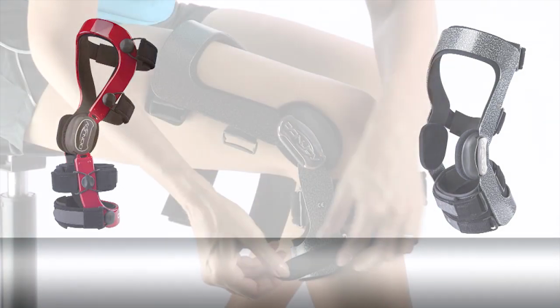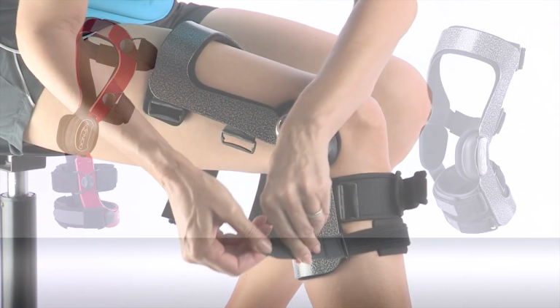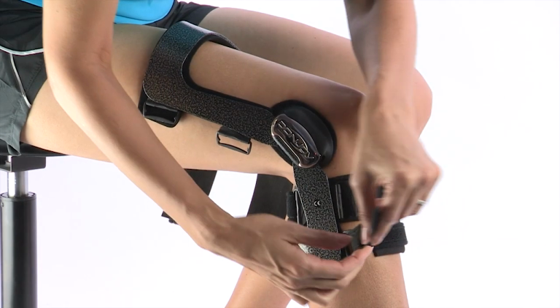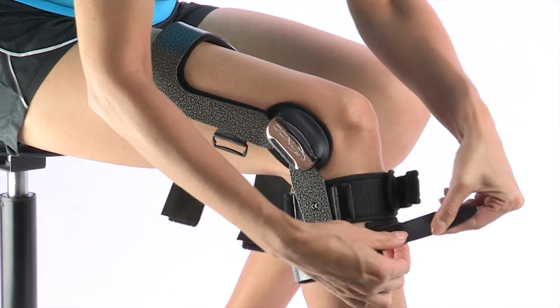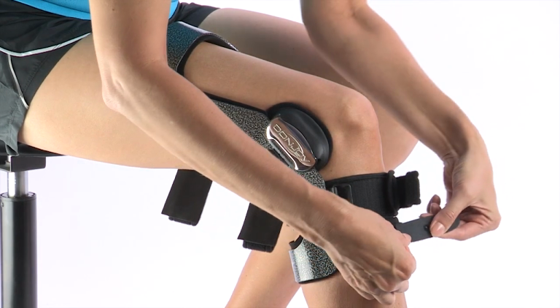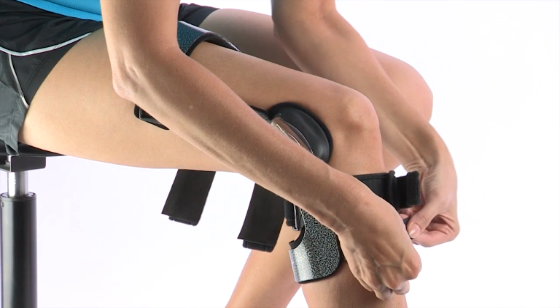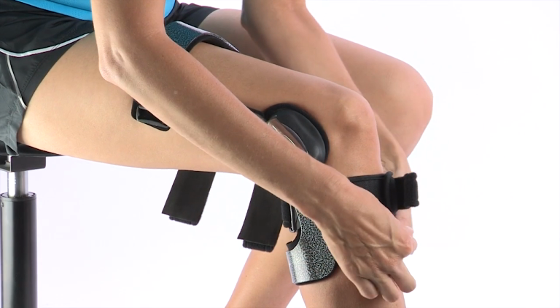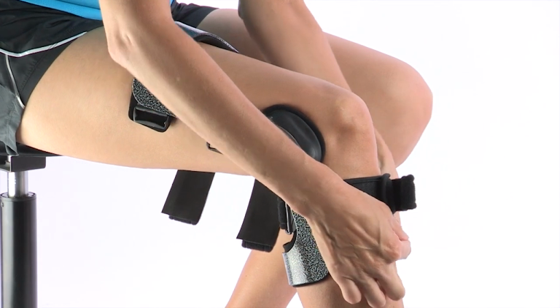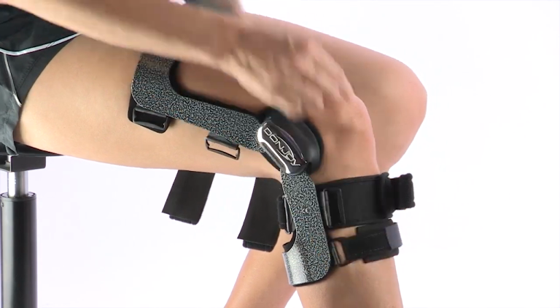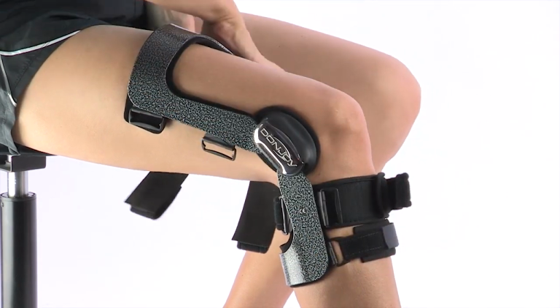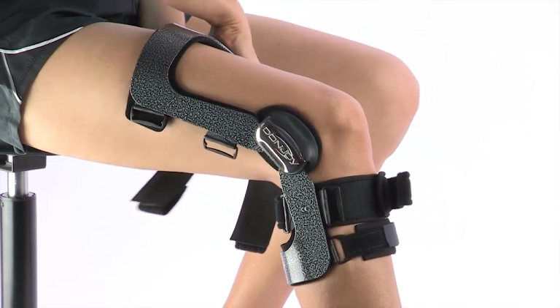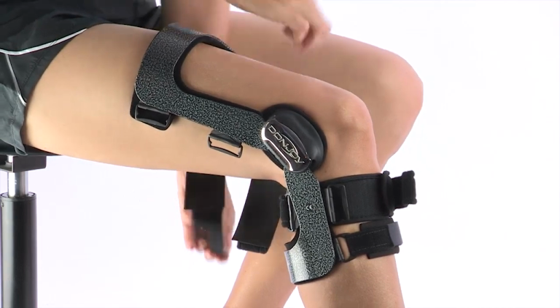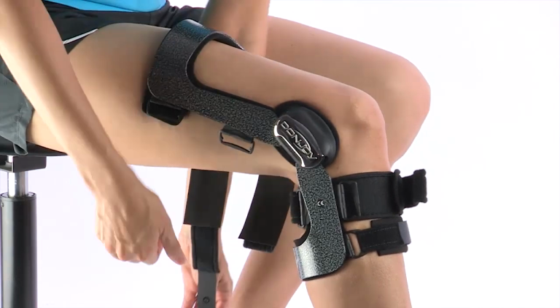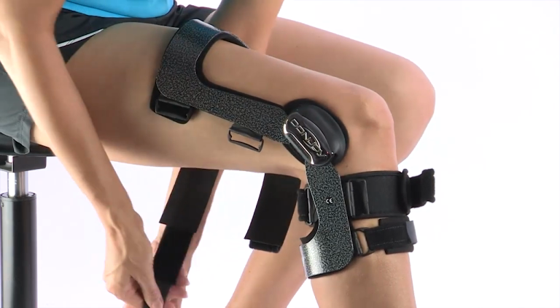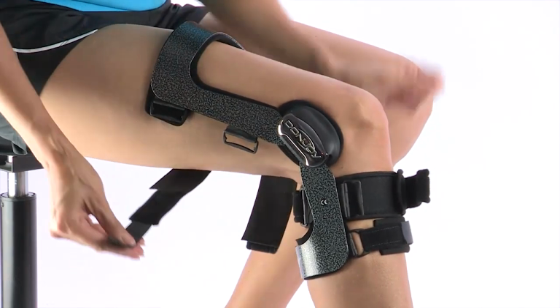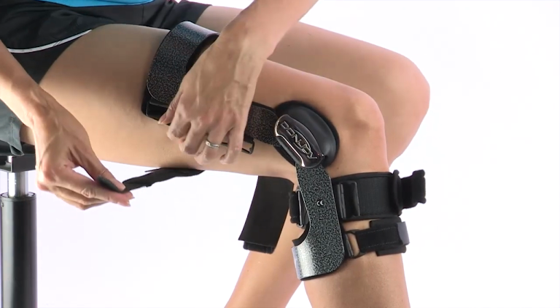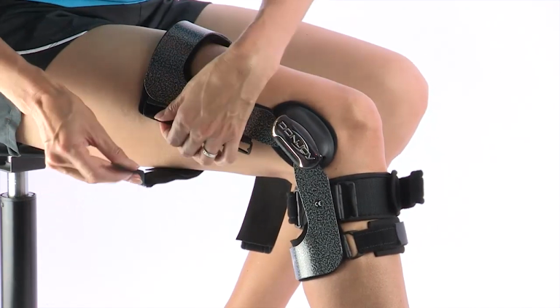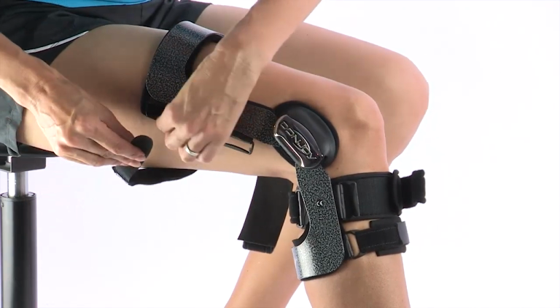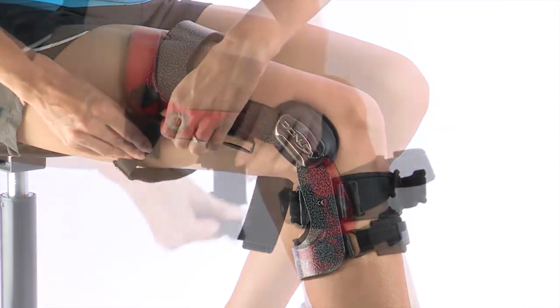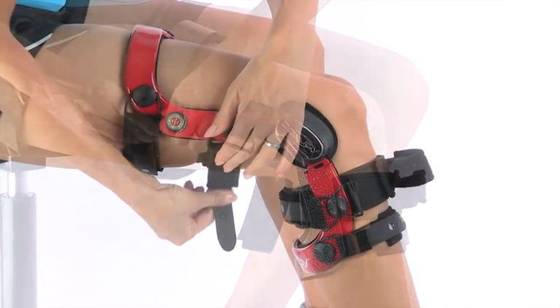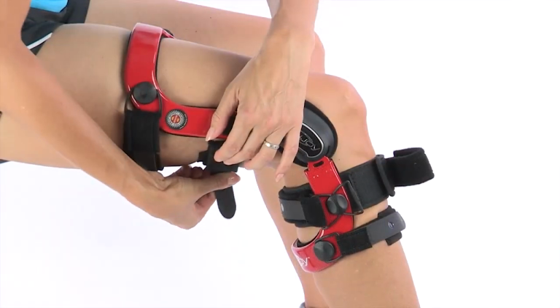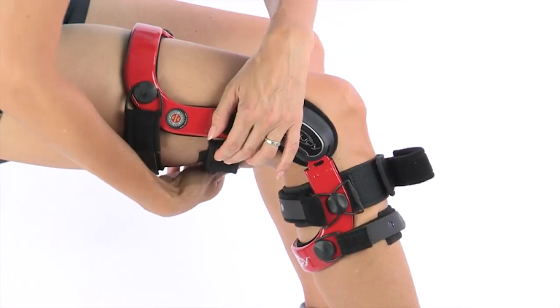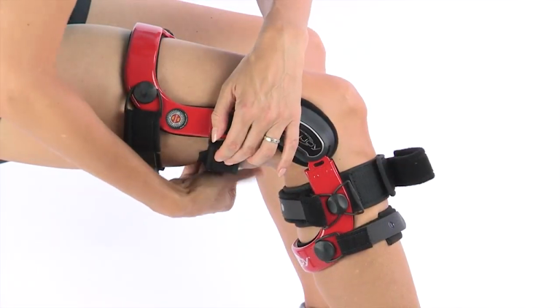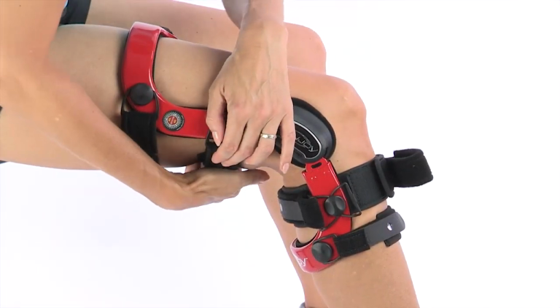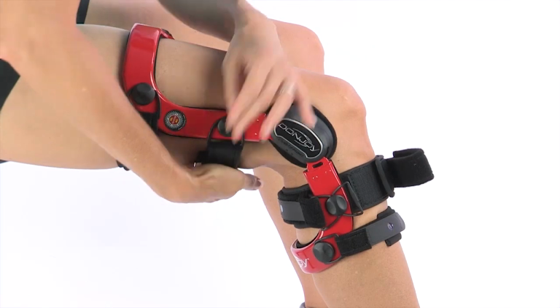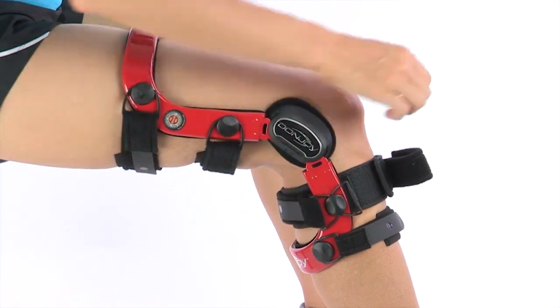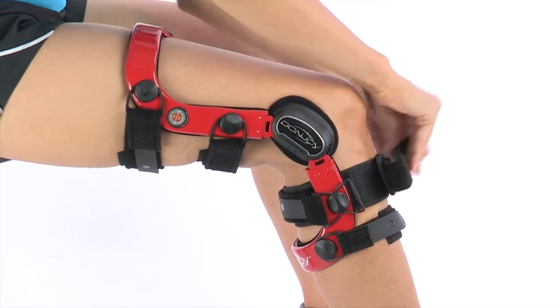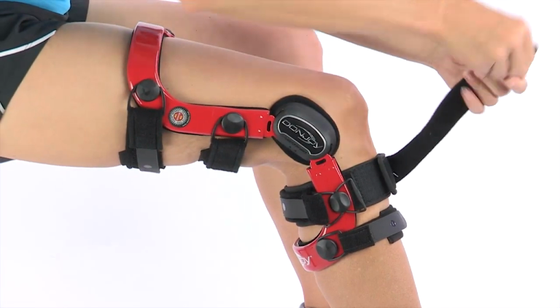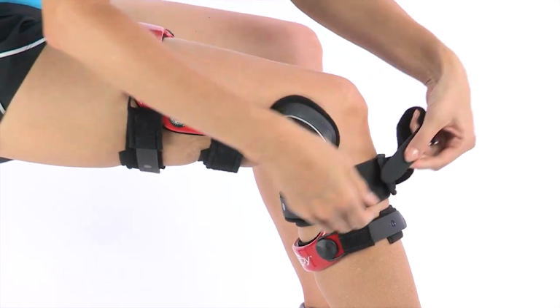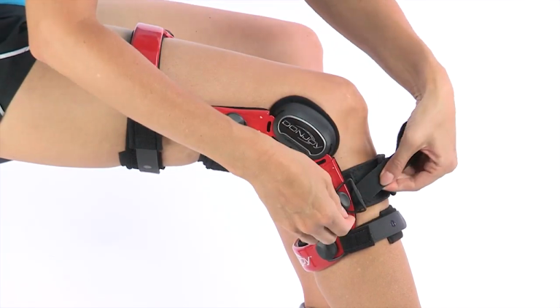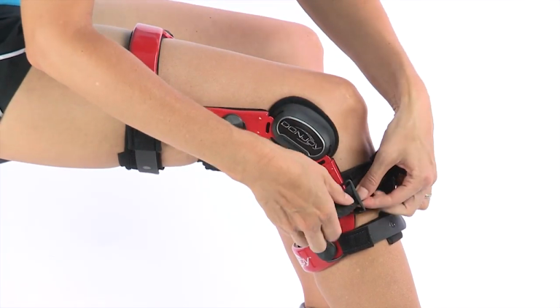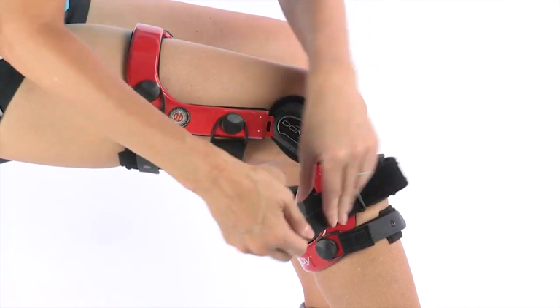The DonJoy Defiance and Armor Force Point knee braces are recommended for skiers who want the maximum protection available for moderate to severe ligament instabilities, or are recovering from ligament reconstruction.